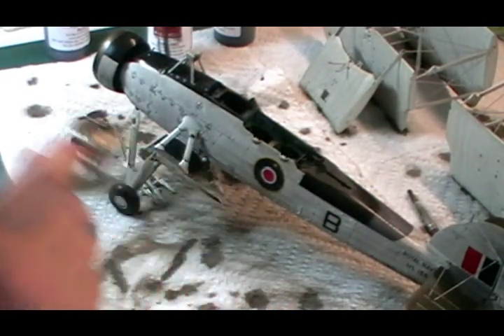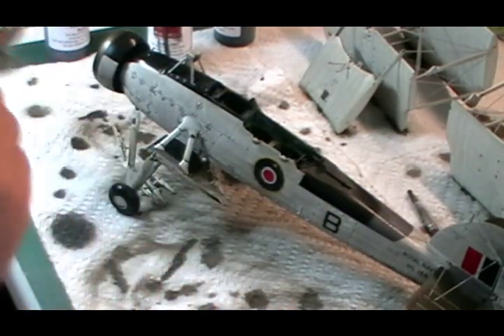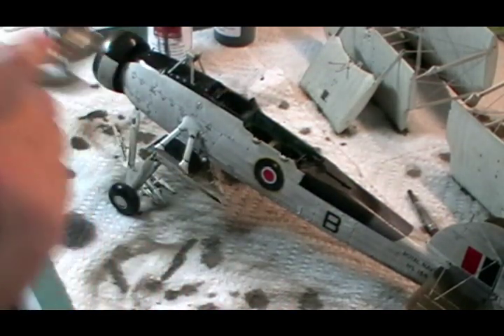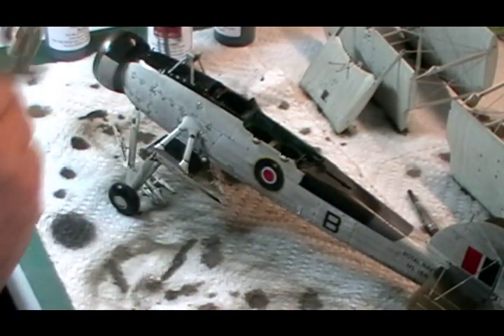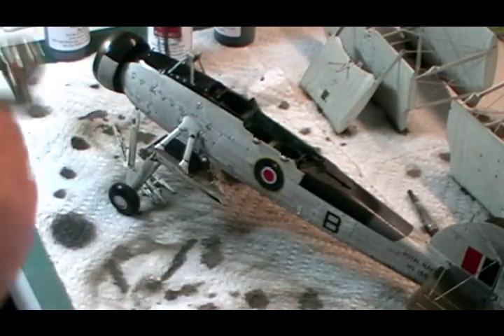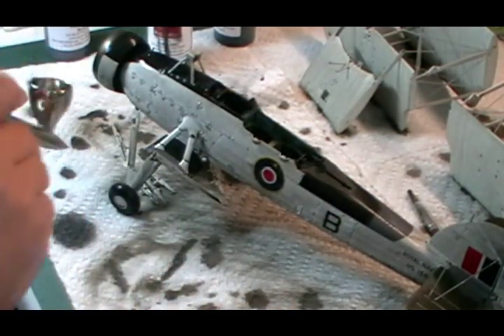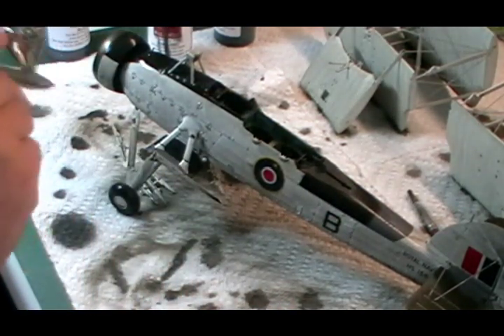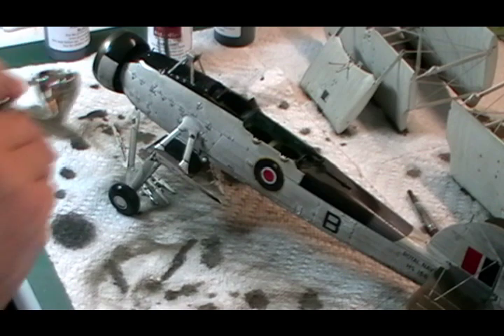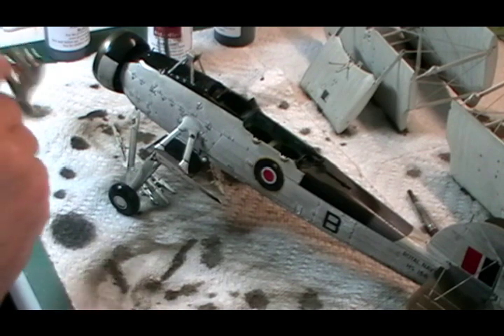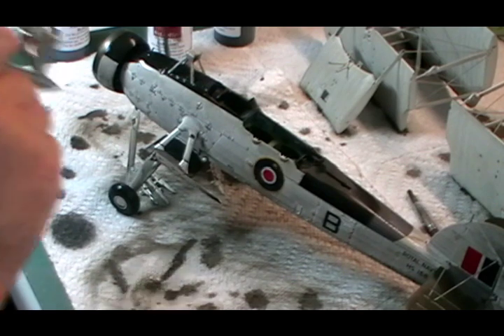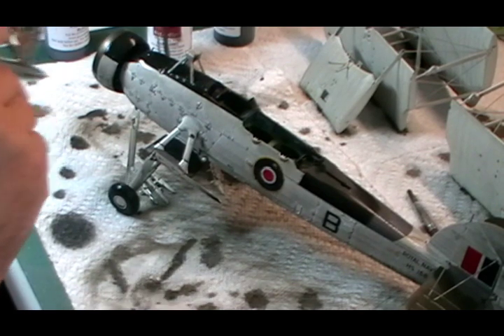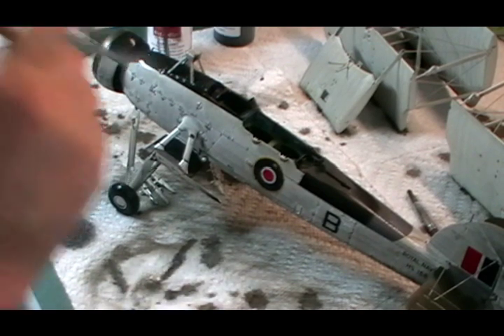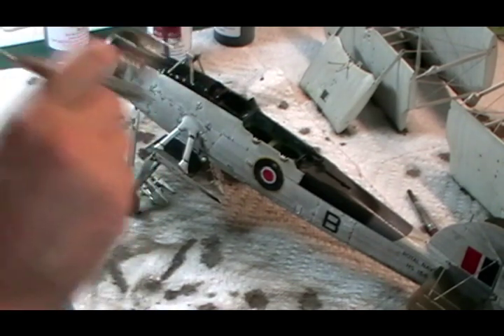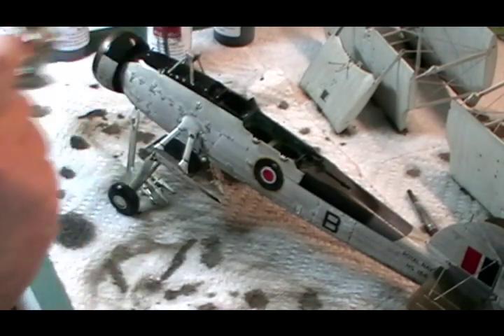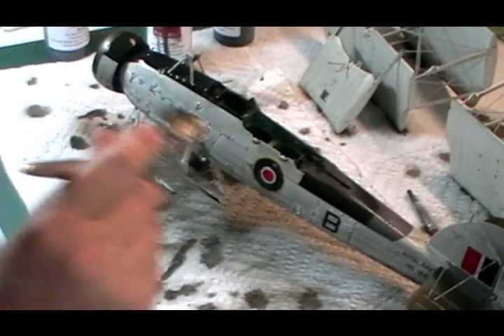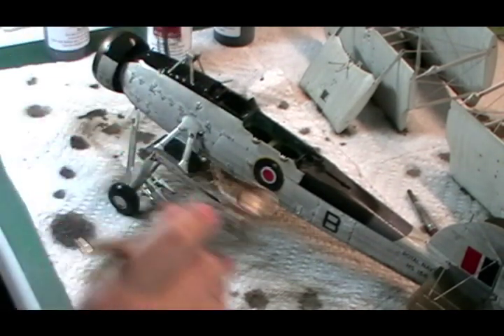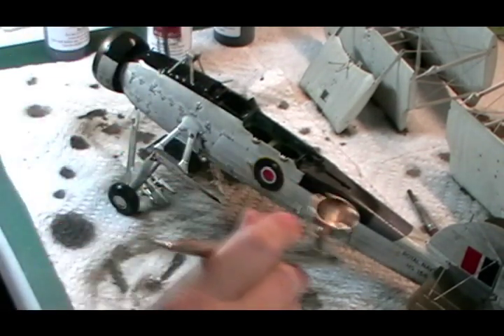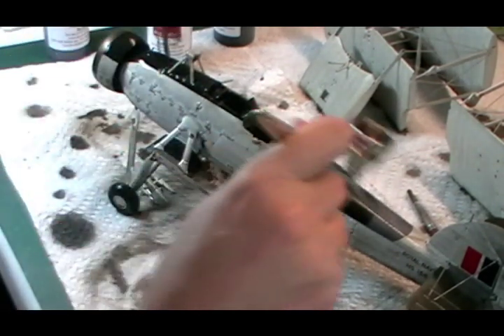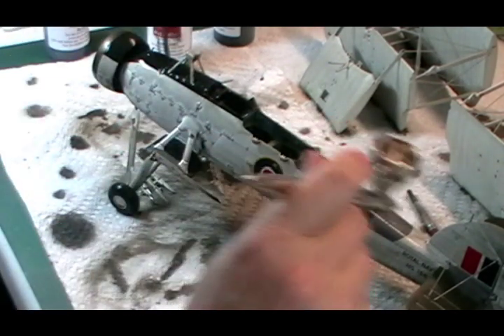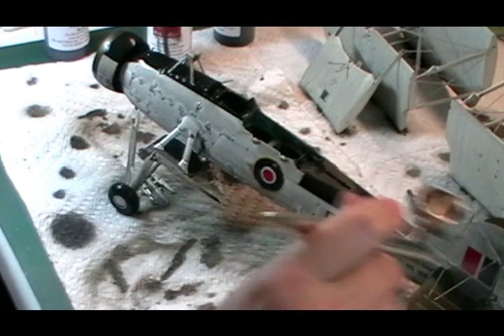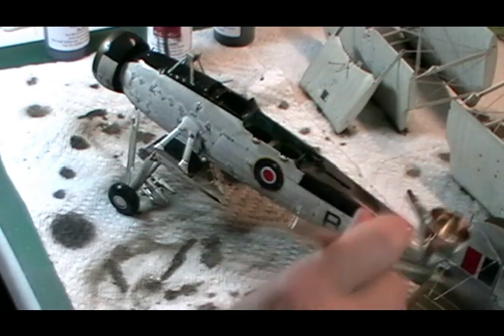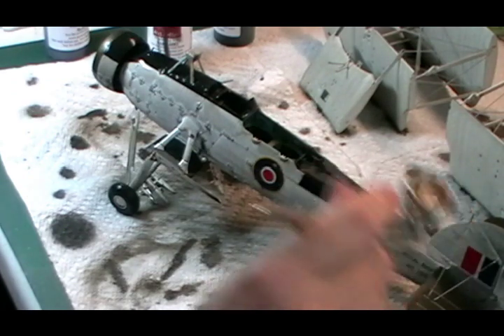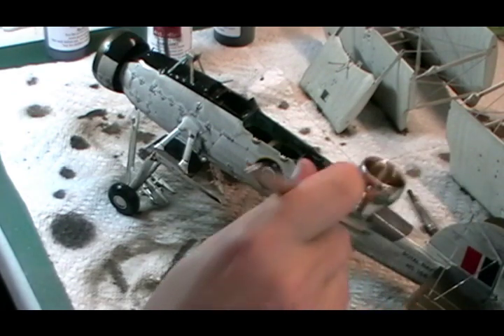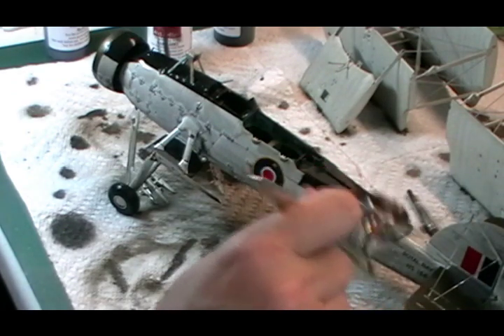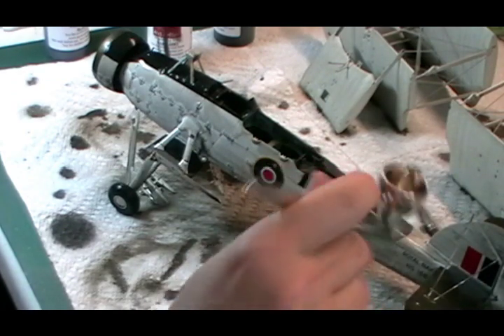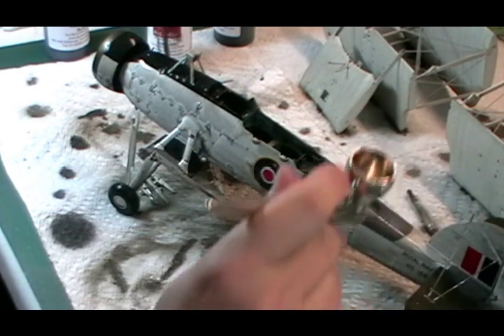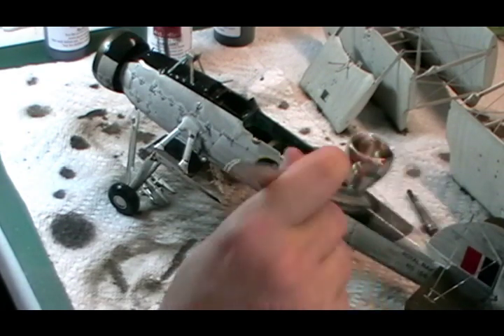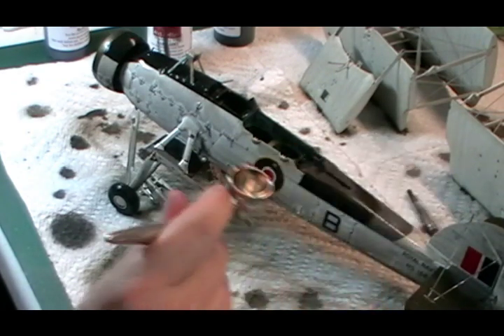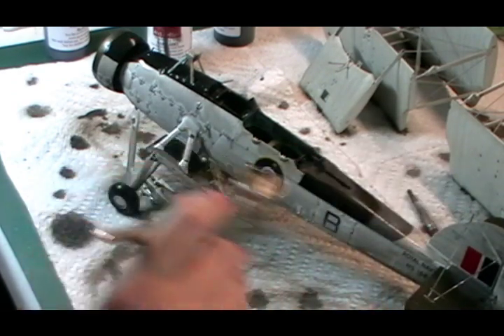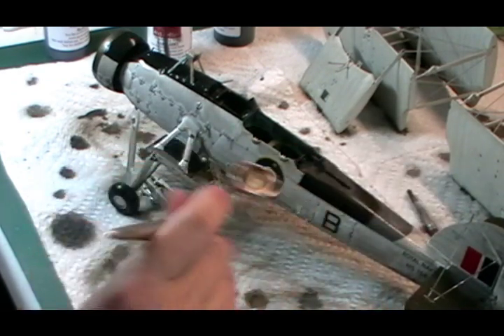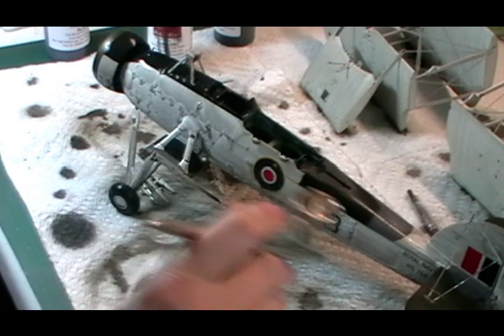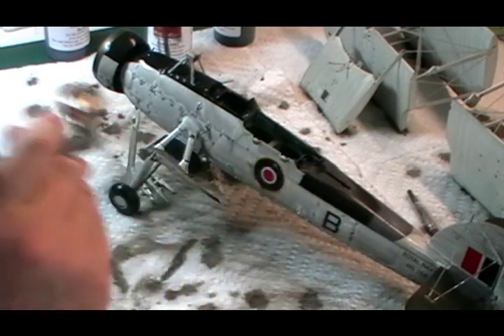We're just coming along re-wetting it - anywhere that's particularly got too much we just wash it and reactivate it, and it will all wash off and just rinse down.